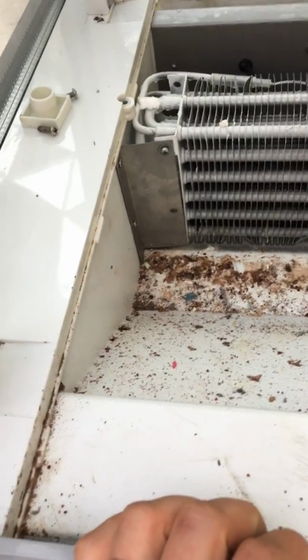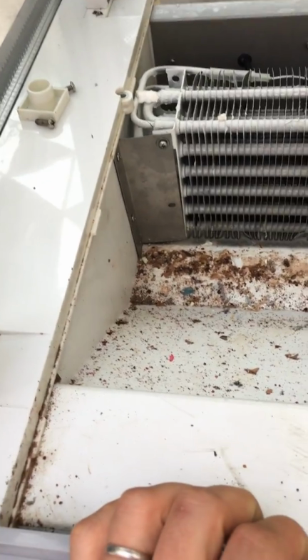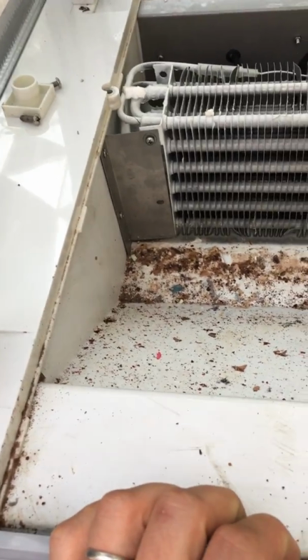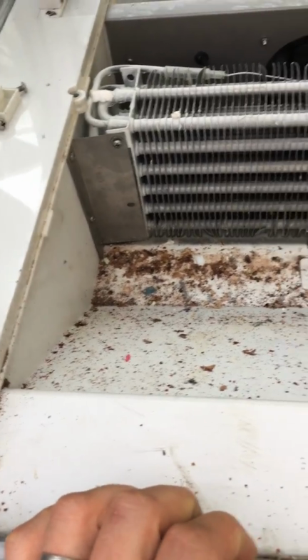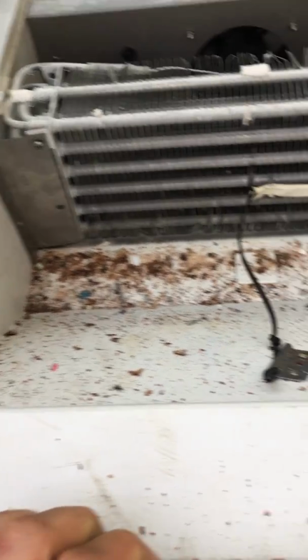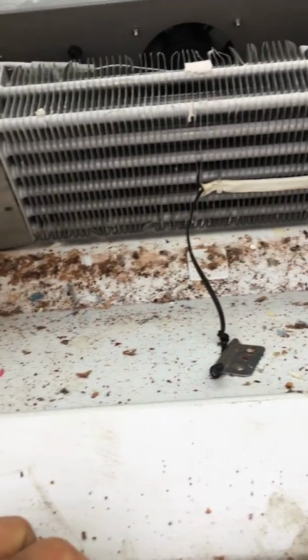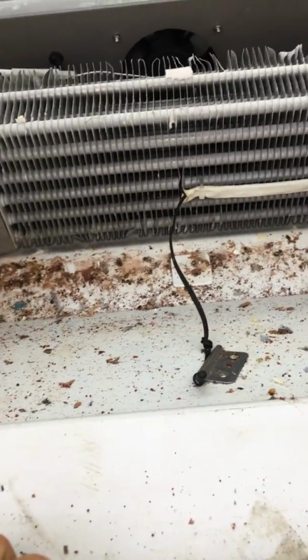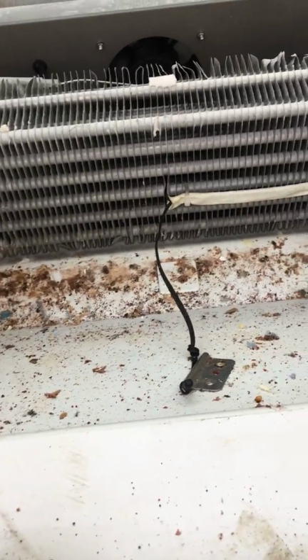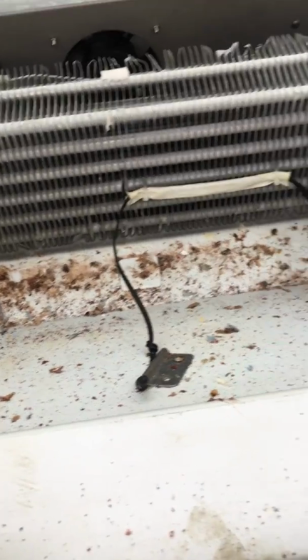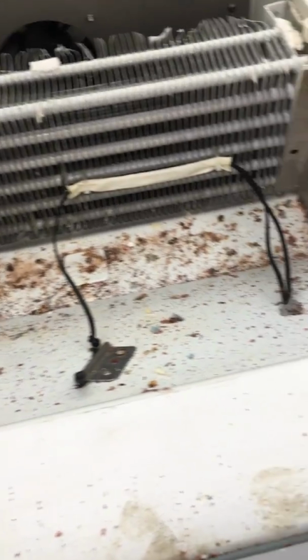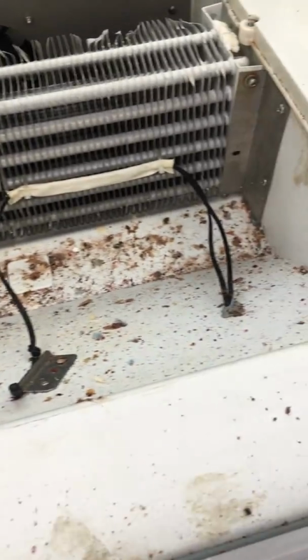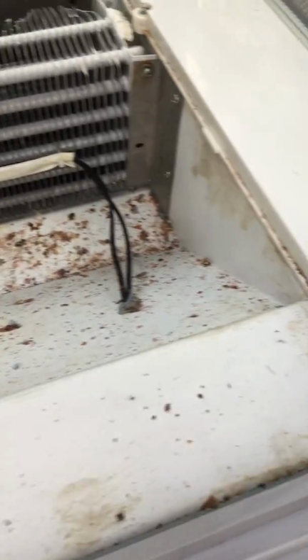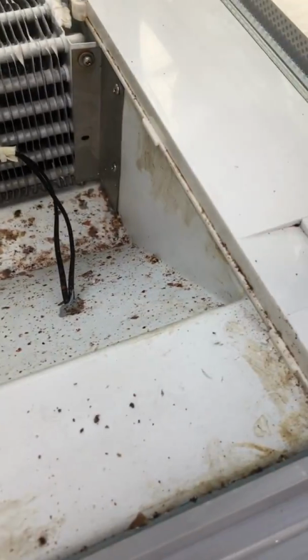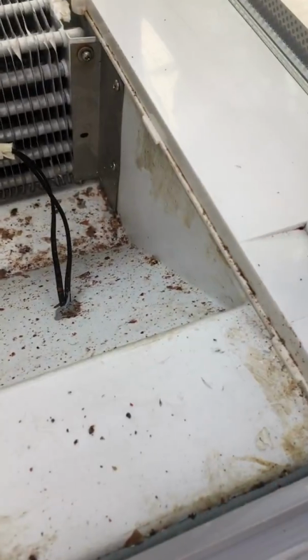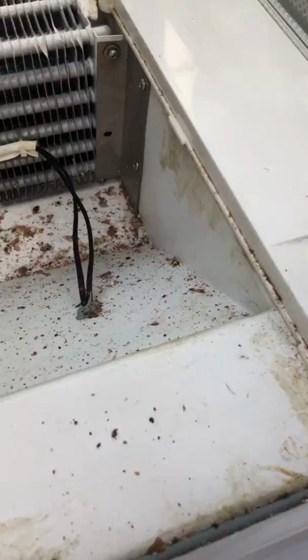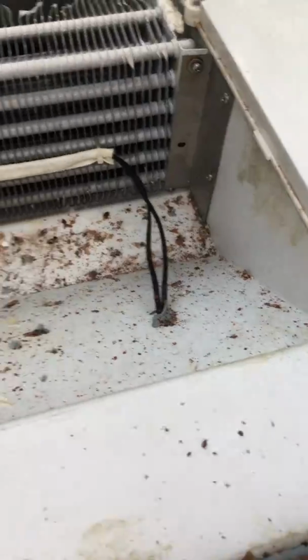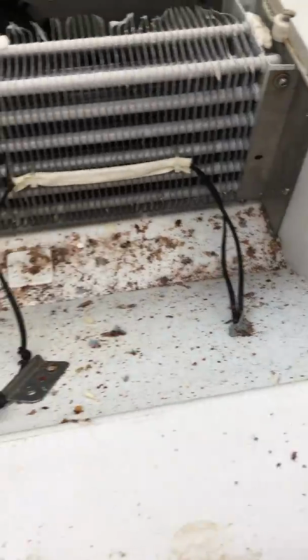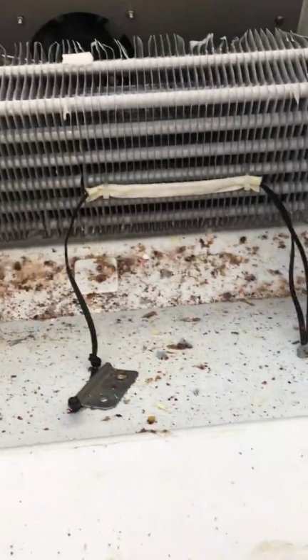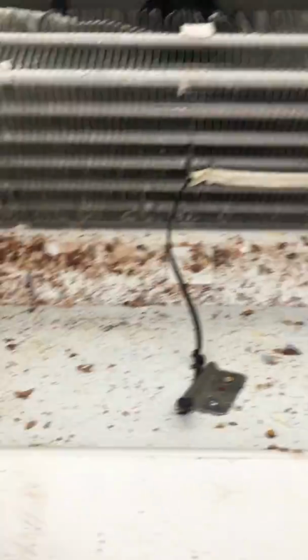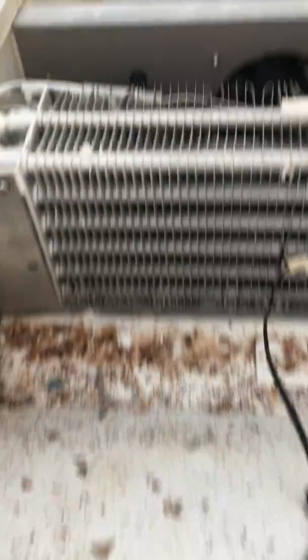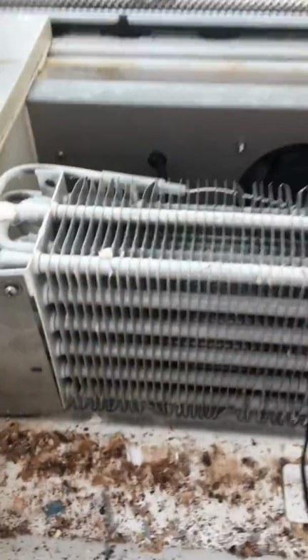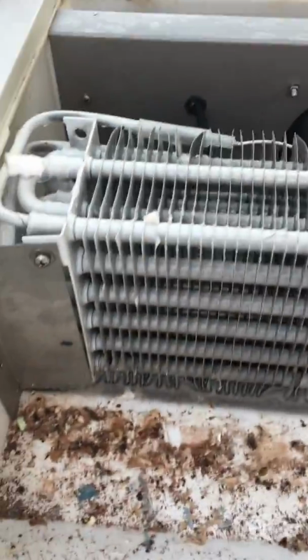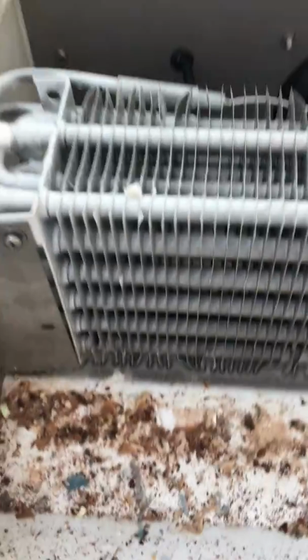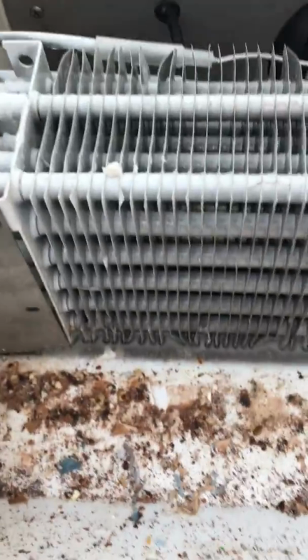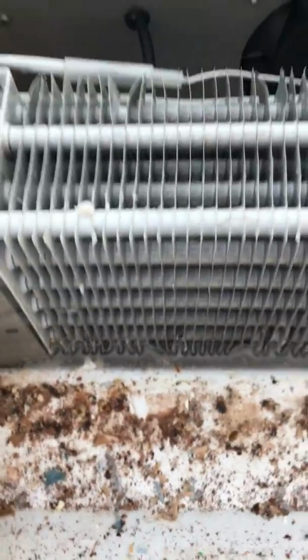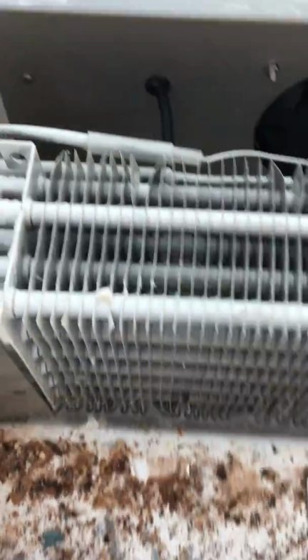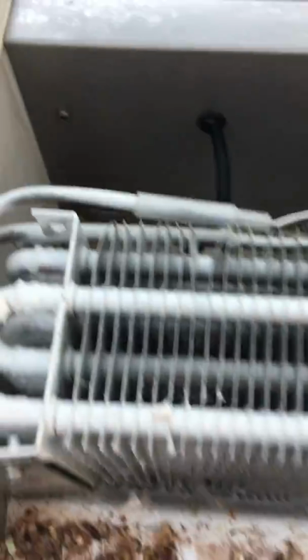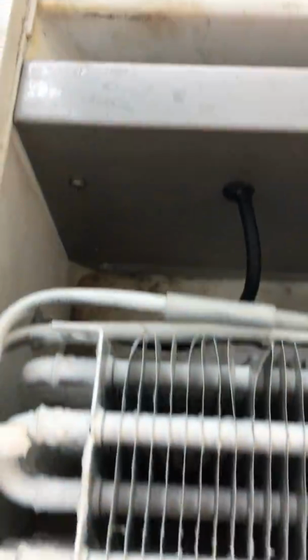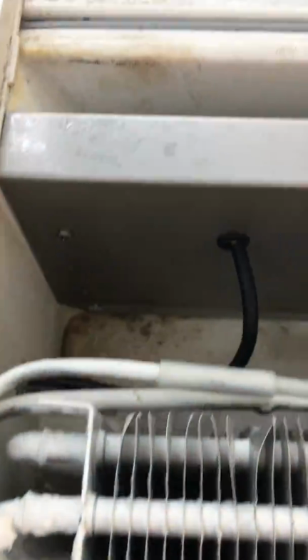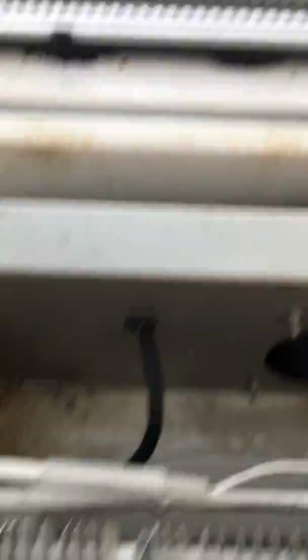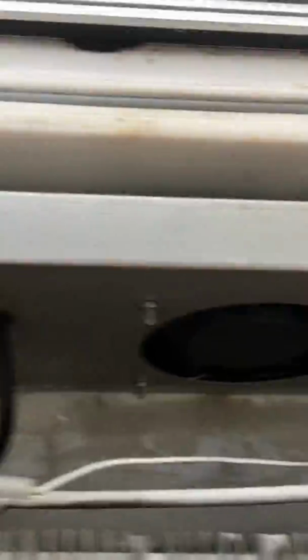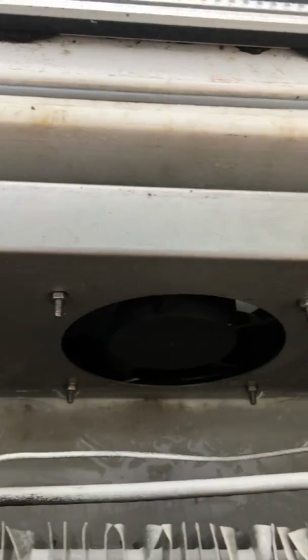Now this area obviously gets very dirty from all the cake debris — it should be regularly cleaned. Now here we have the condenser, and then behind the condenser we have the fan.